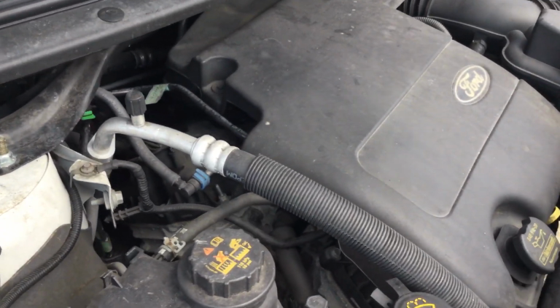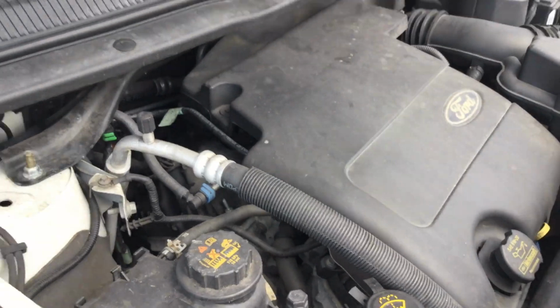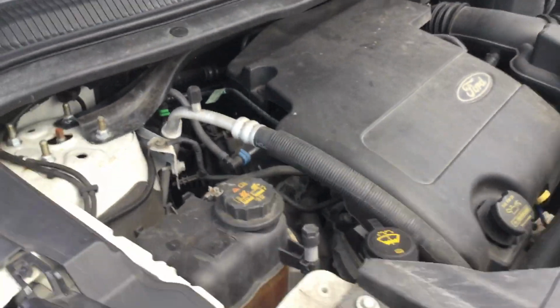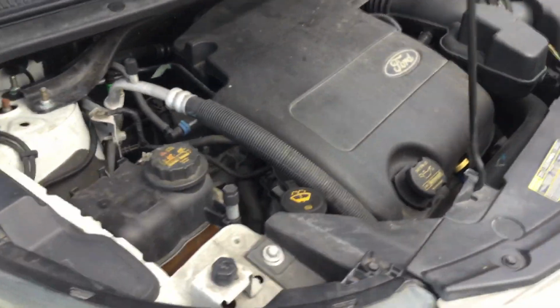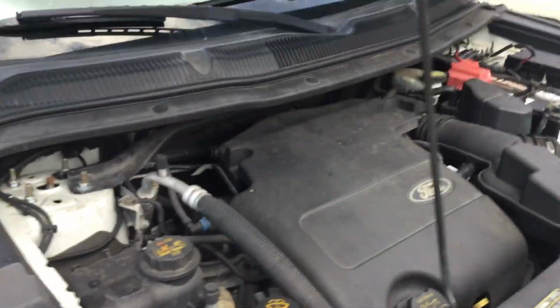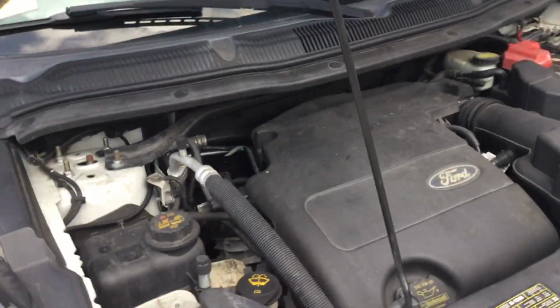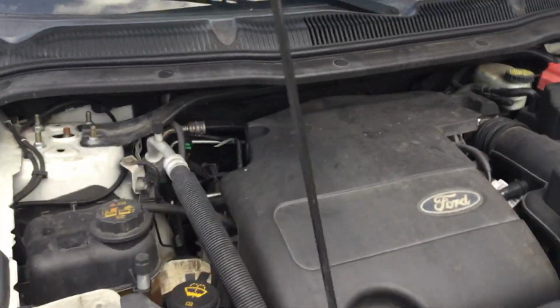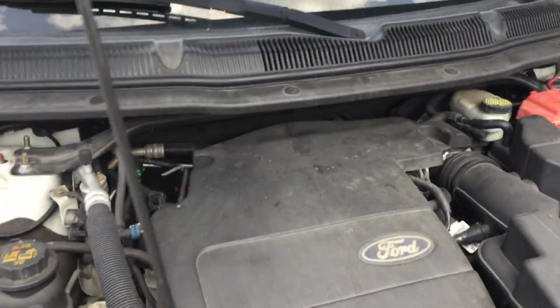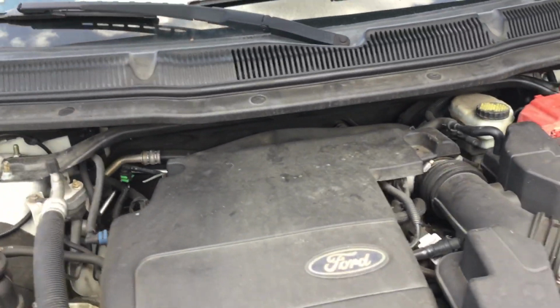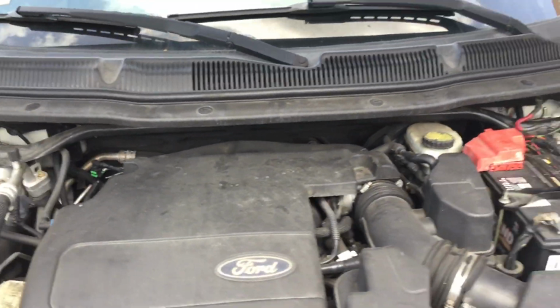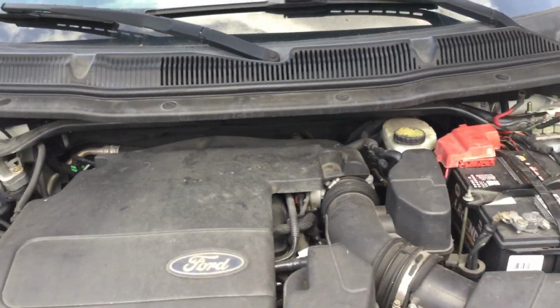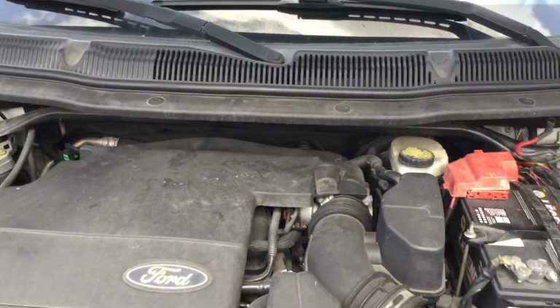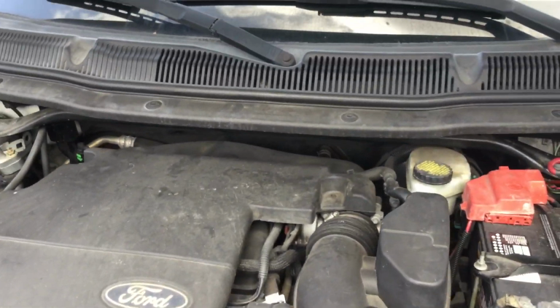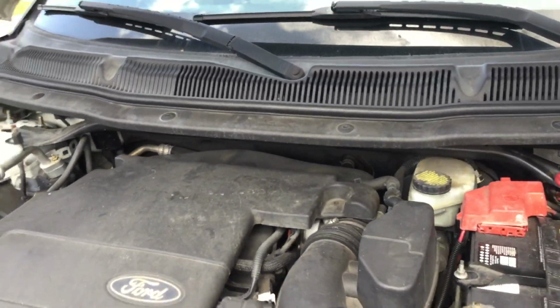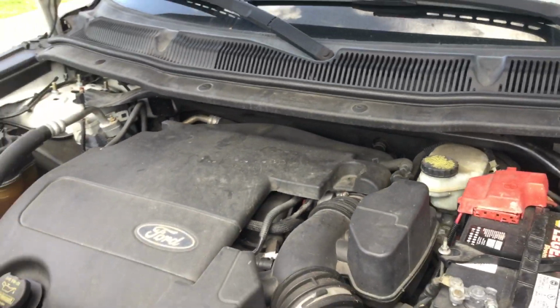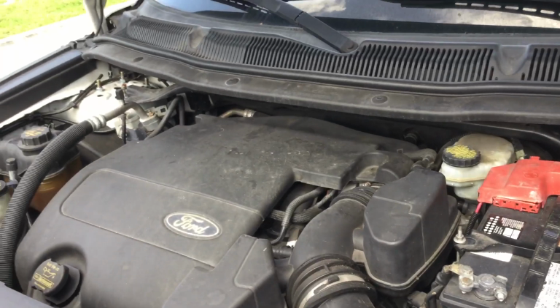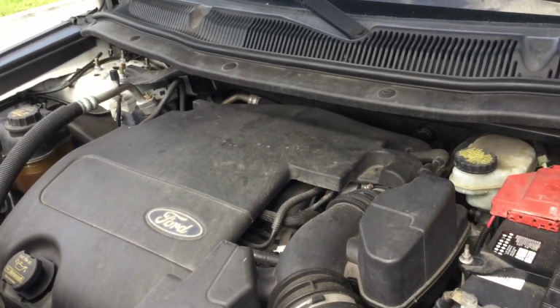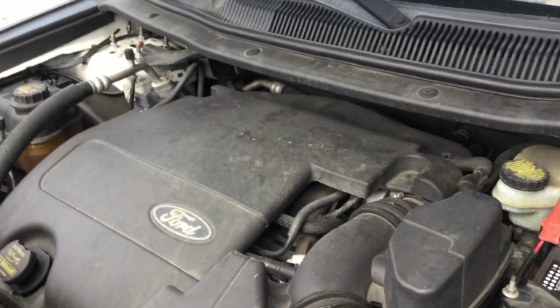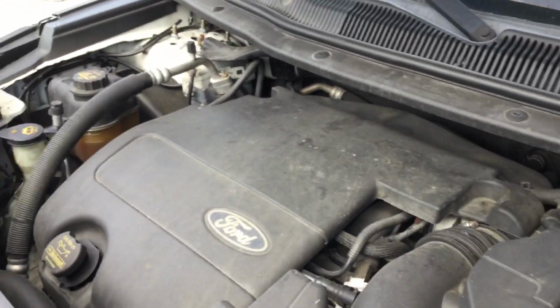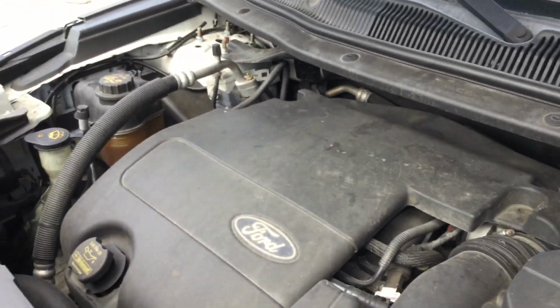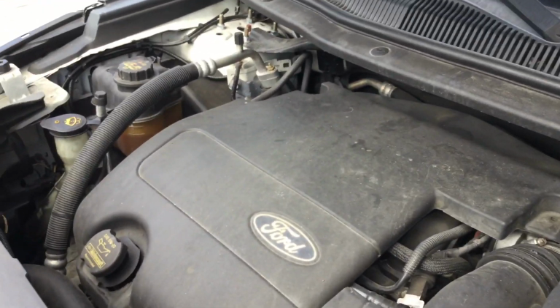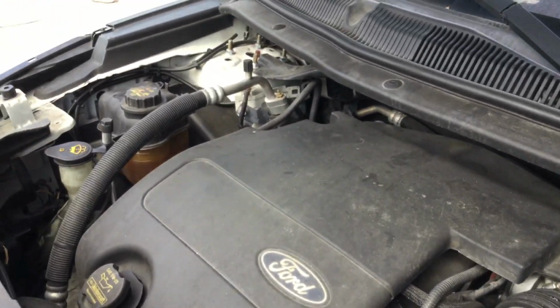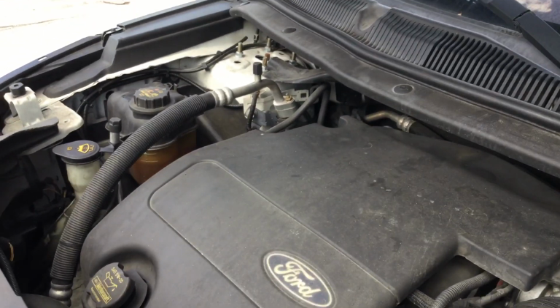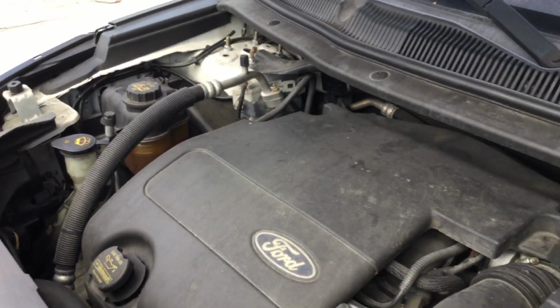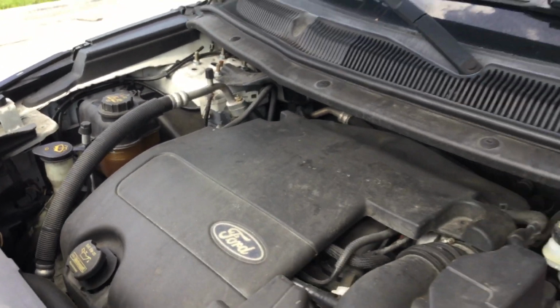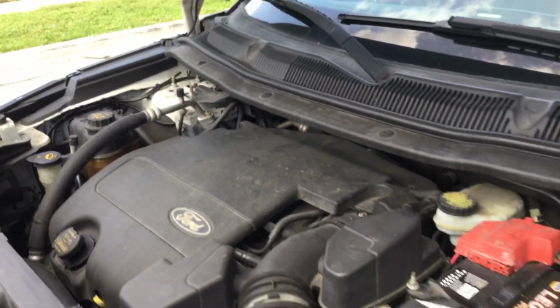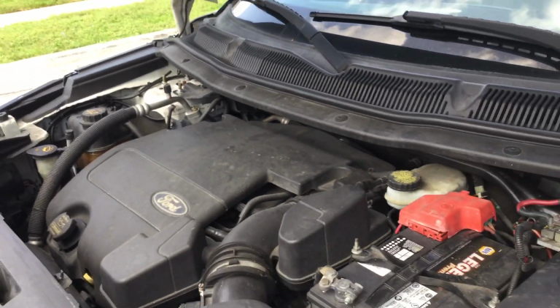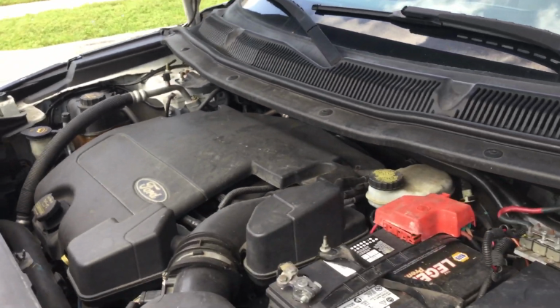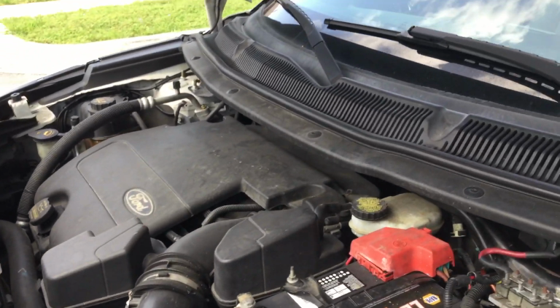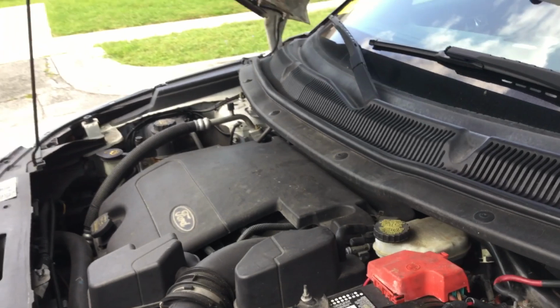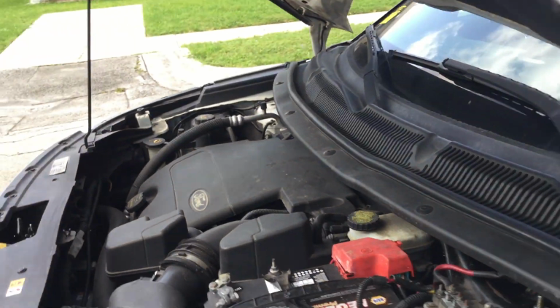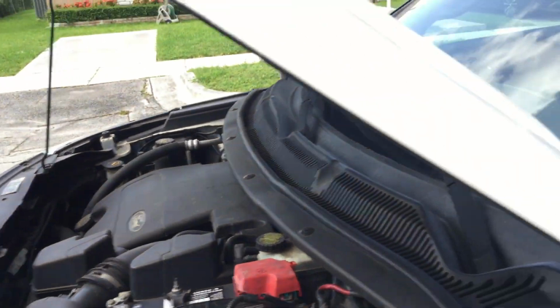The motor sounds good. I've had it running for just about an hour. It idles smooth, it revs up nice. The automatic transmission engages and both front and rear AC blow cold.